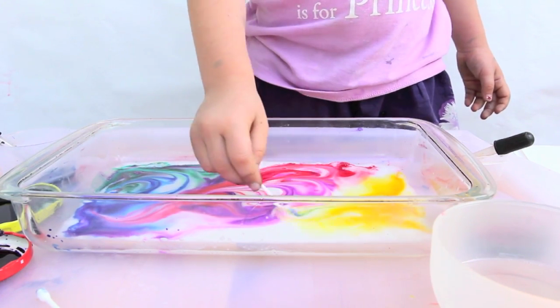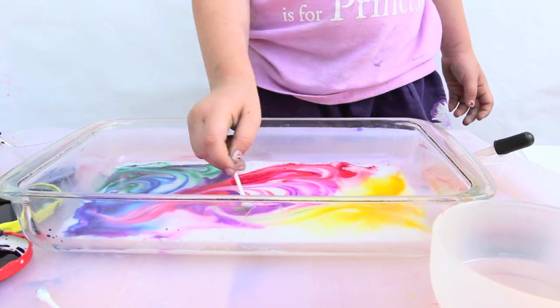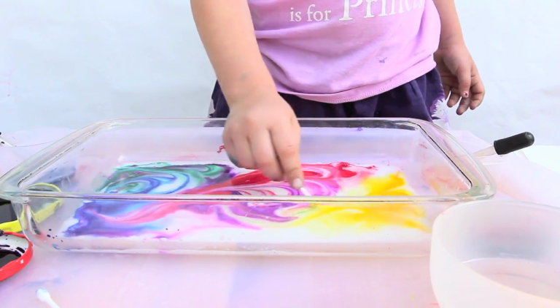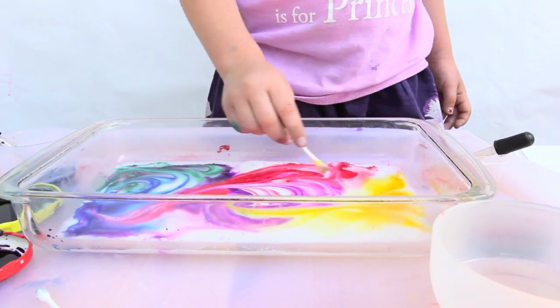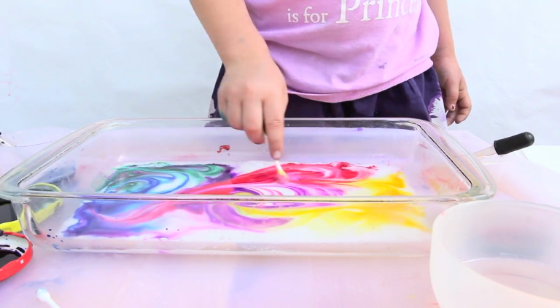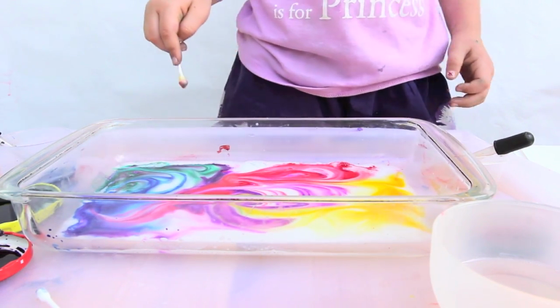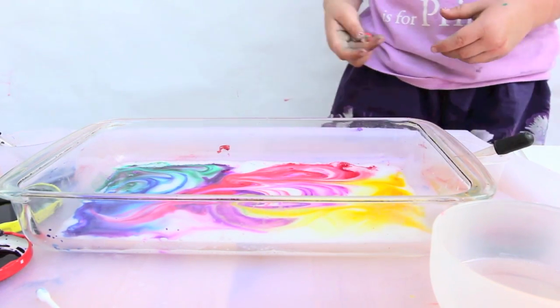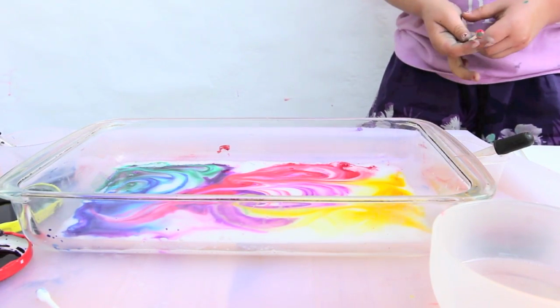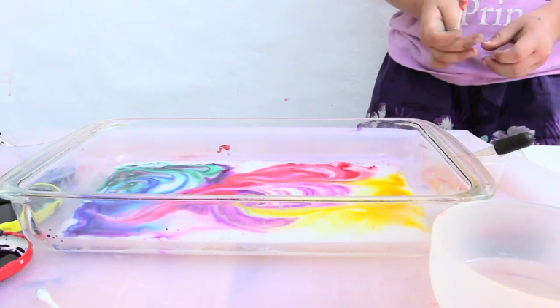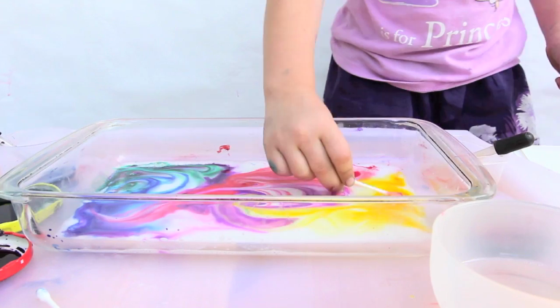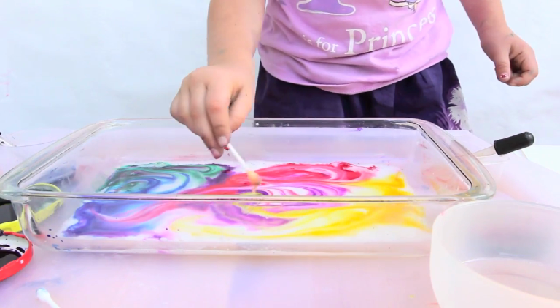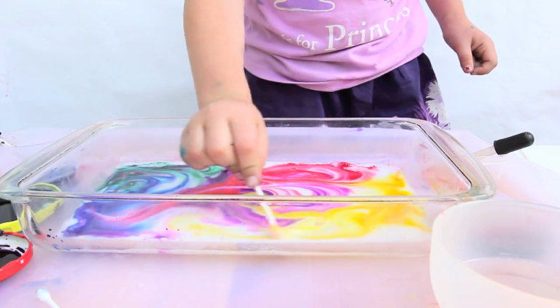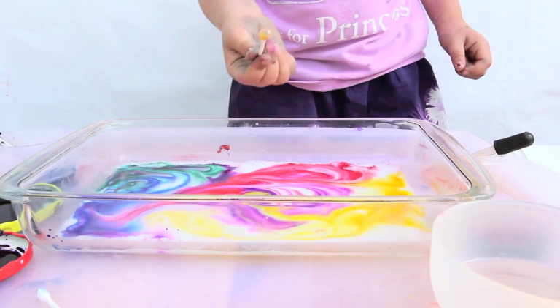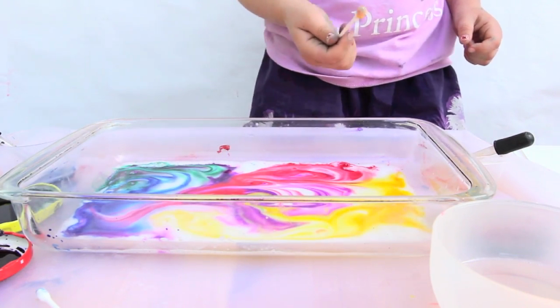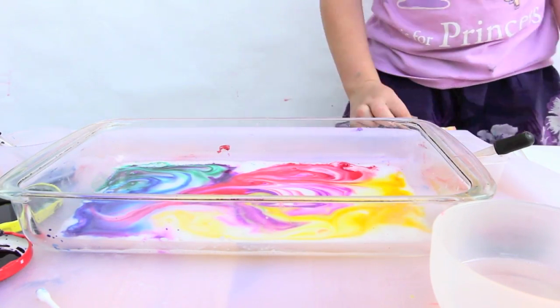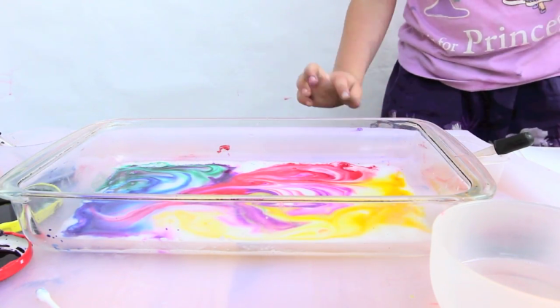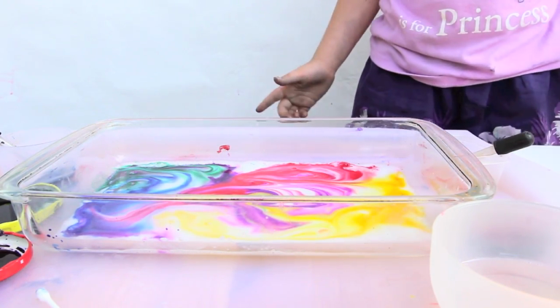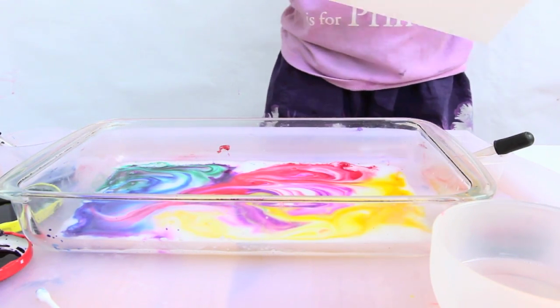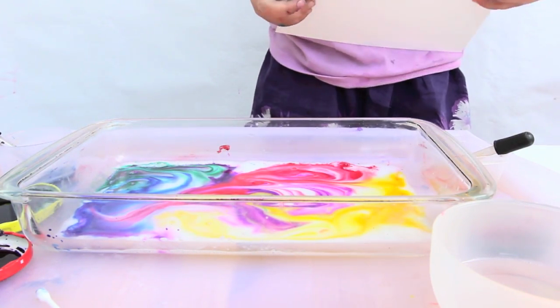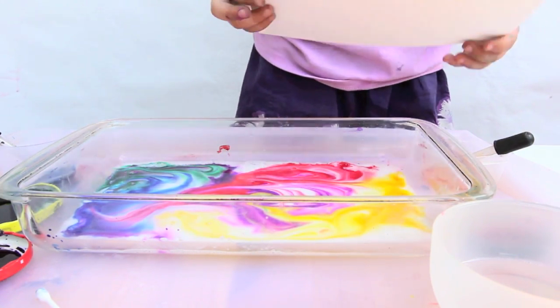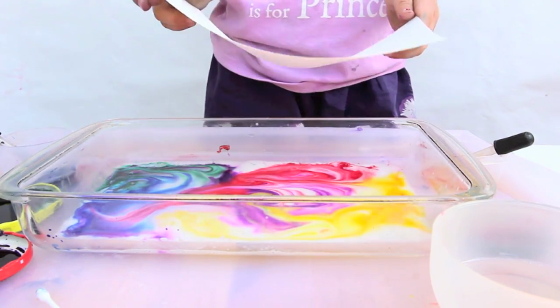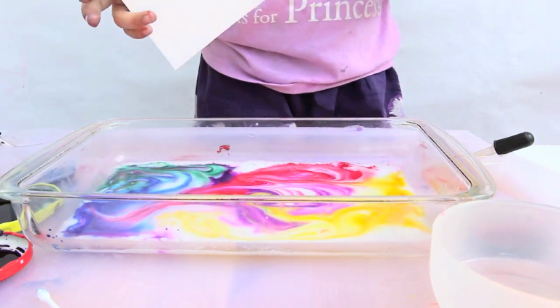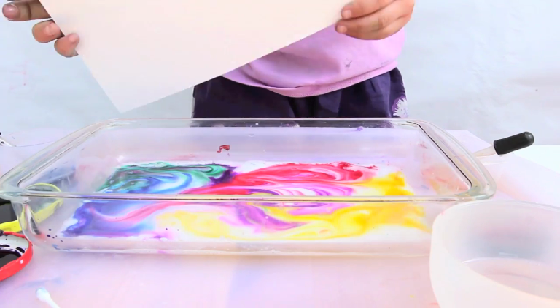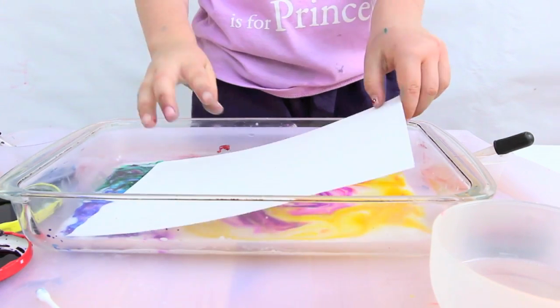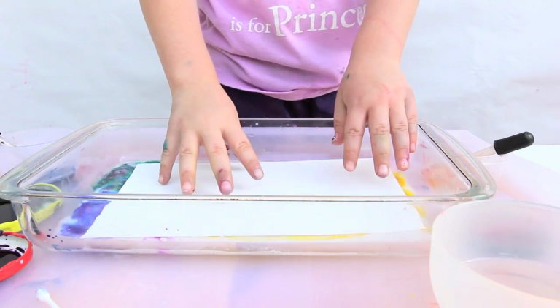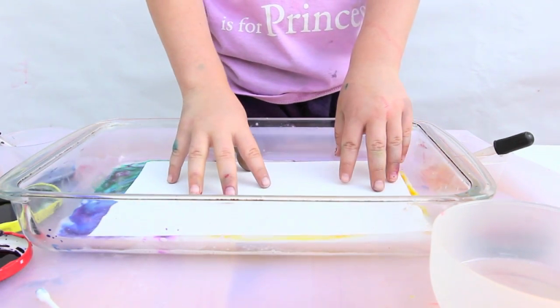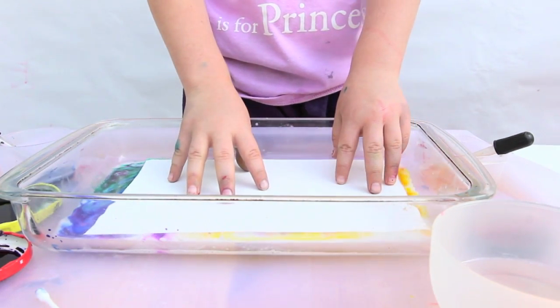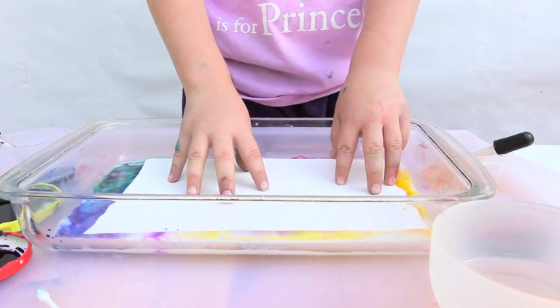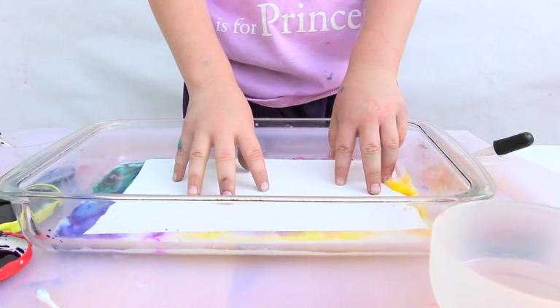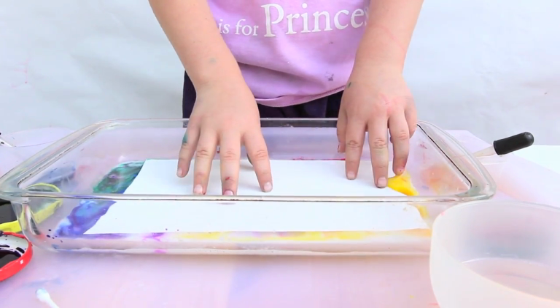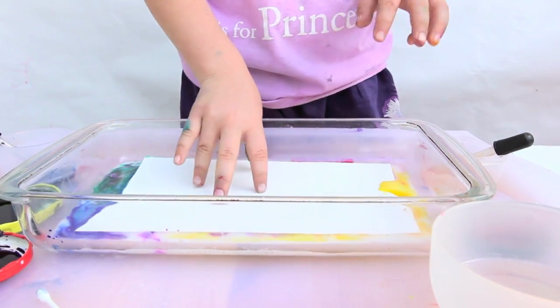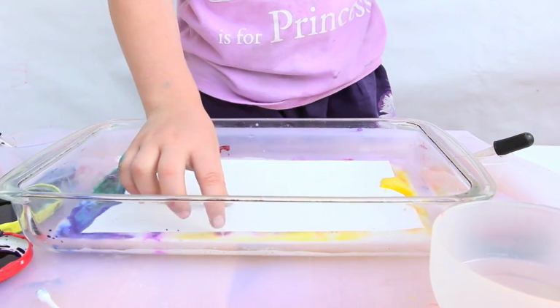Hi guys, today I'm here to show you a really fun science and art project. This is a double whammy — it's two projects in one. First, we're going to start with the classic science project marbled milk, also called magic milk, and then we're going to turn it into colorful paper.